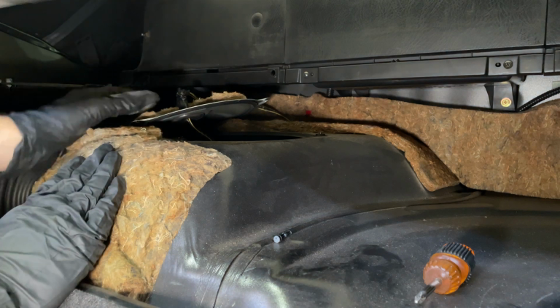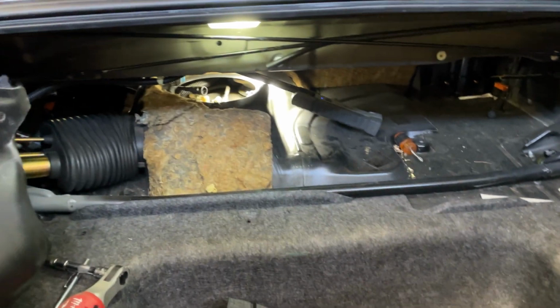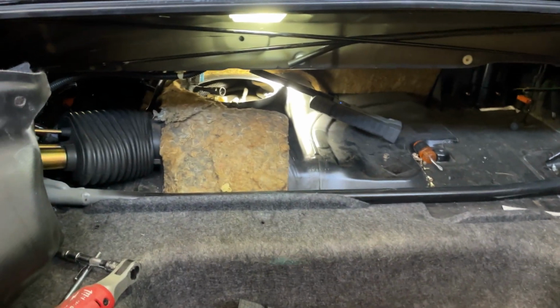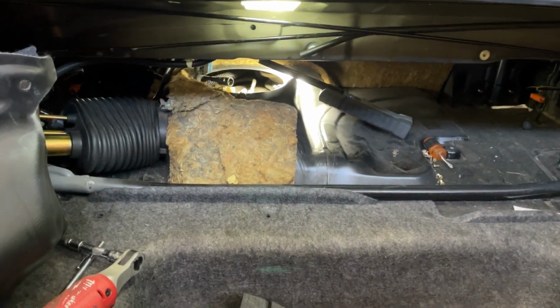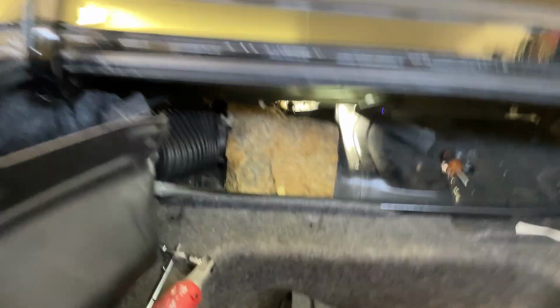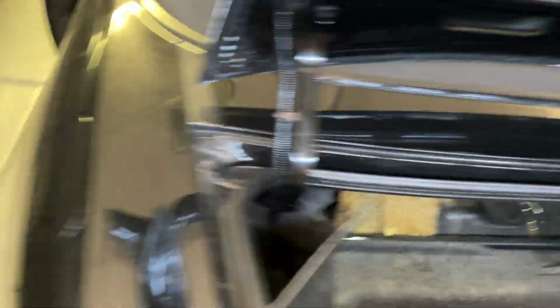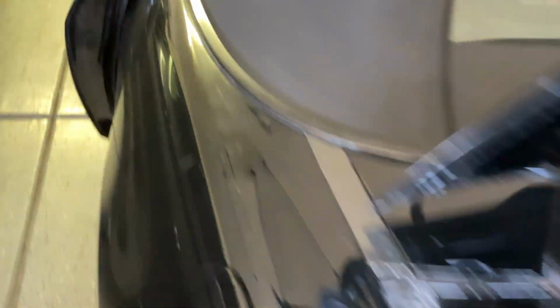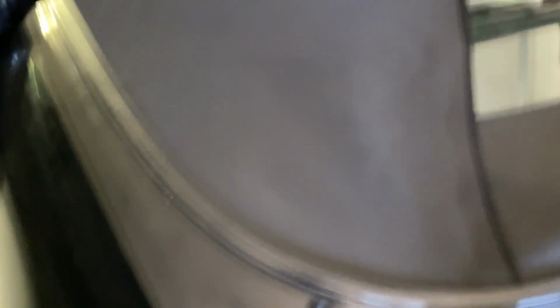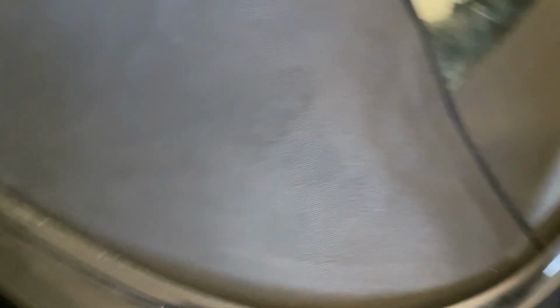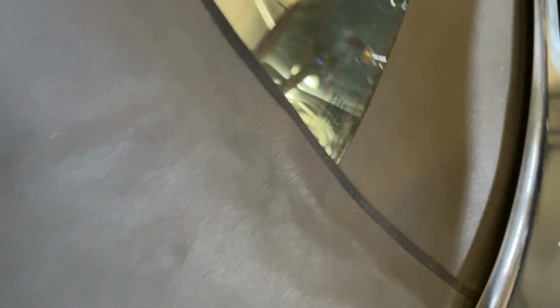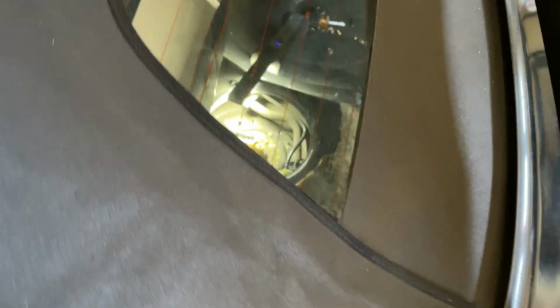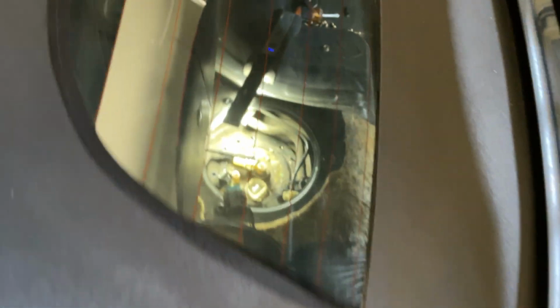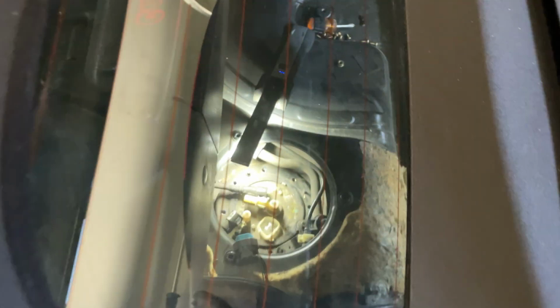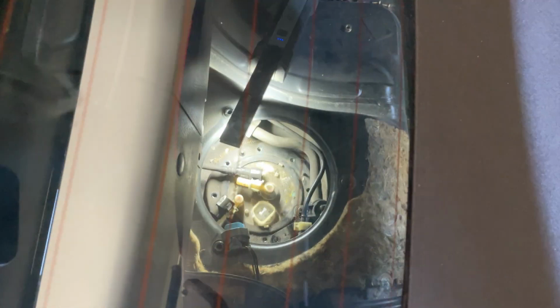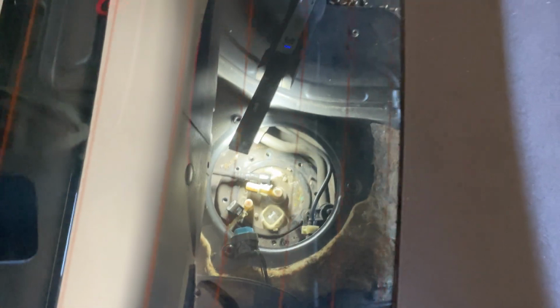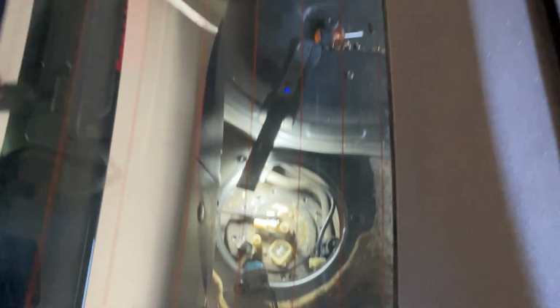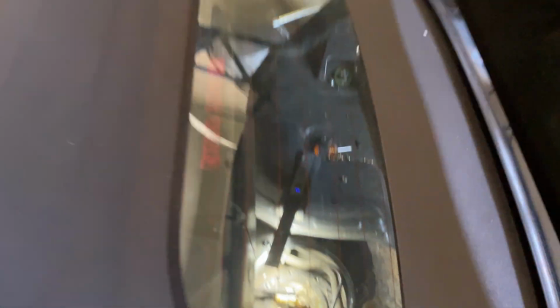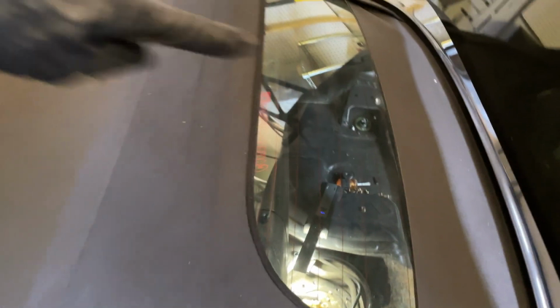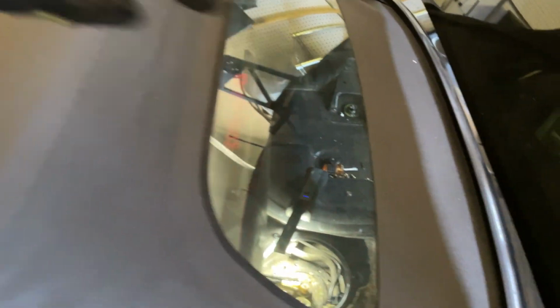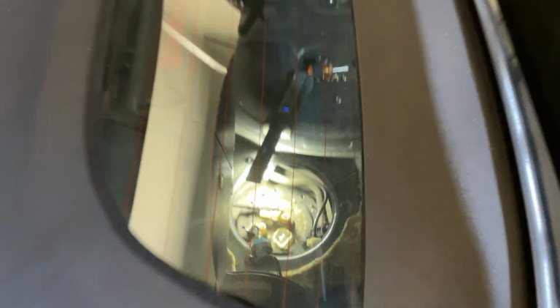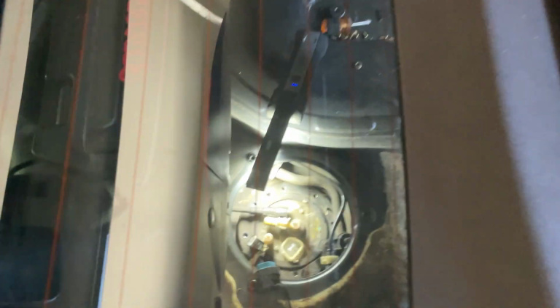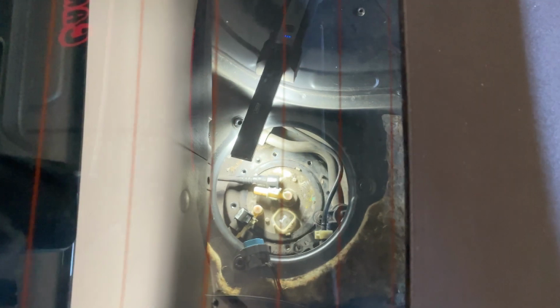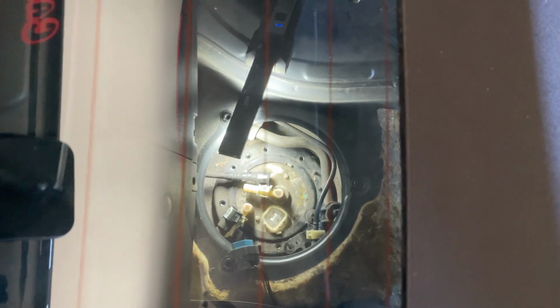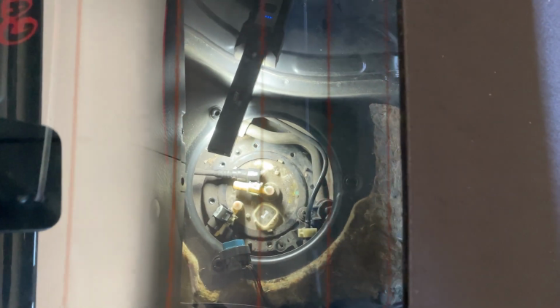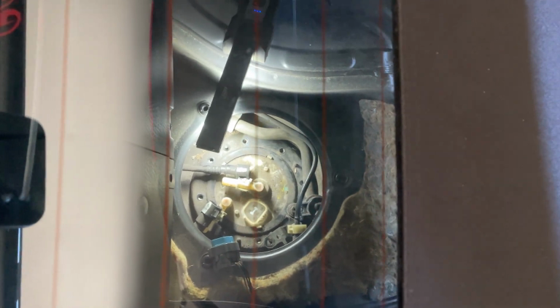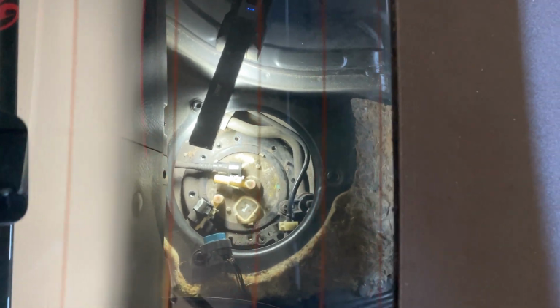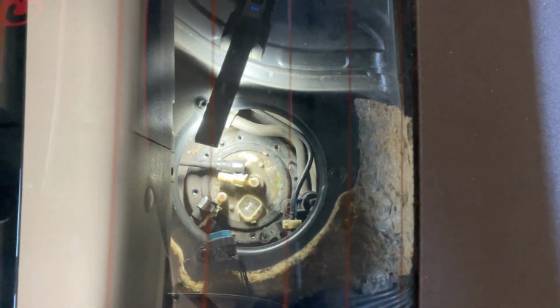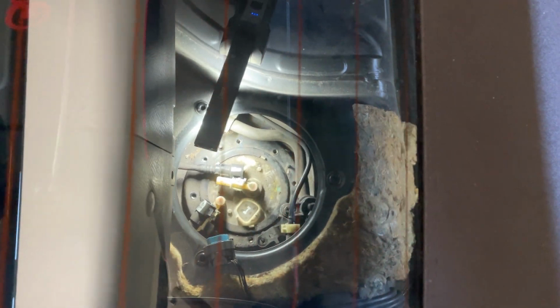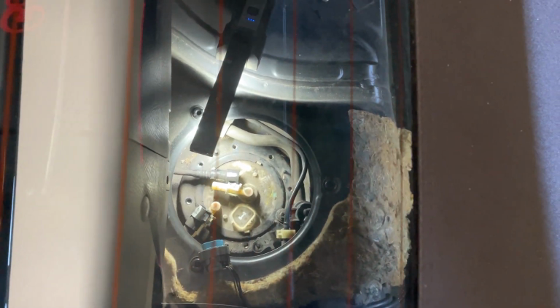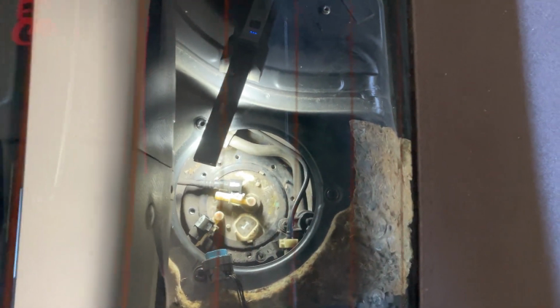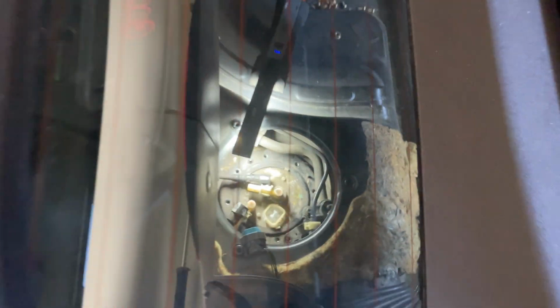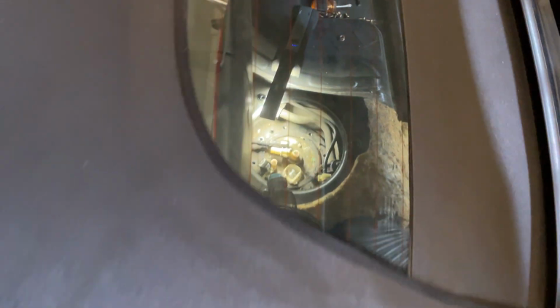This fuel pump is a little bit of a pain to get out. I had to sort of look from the top — this is the back window here — and get to all those bolts underneath, but I think I have them all loose now.